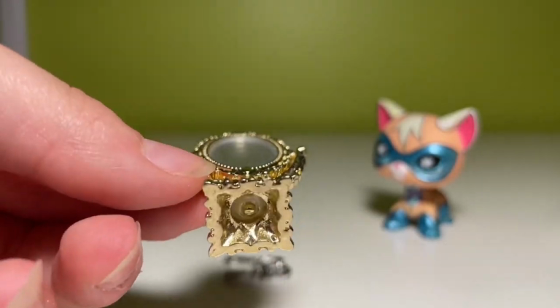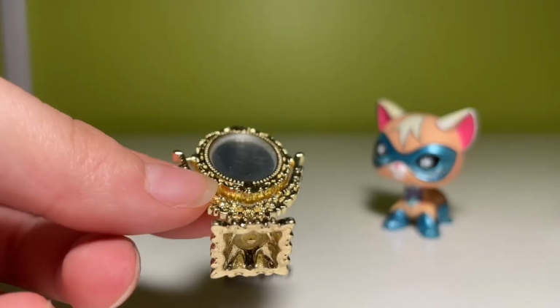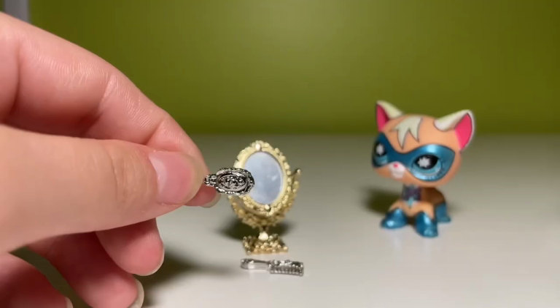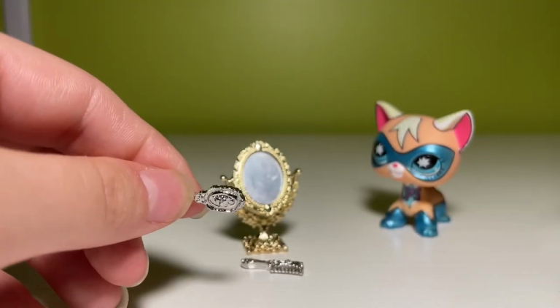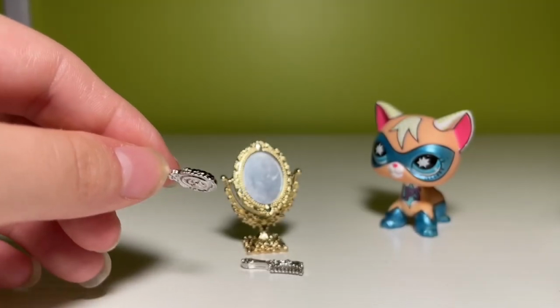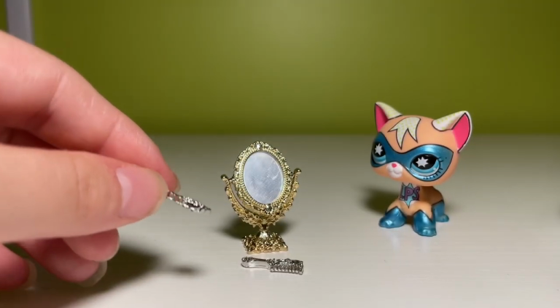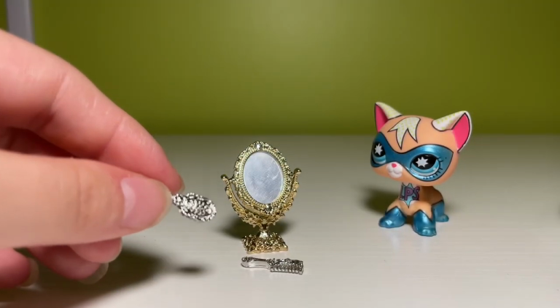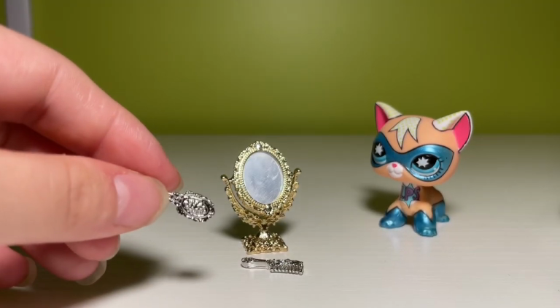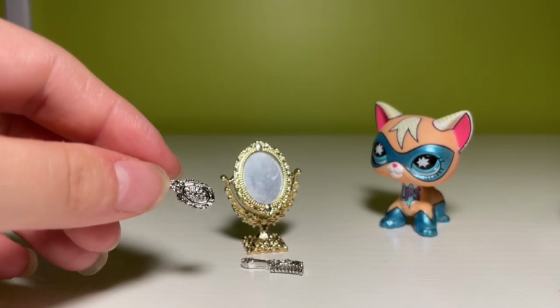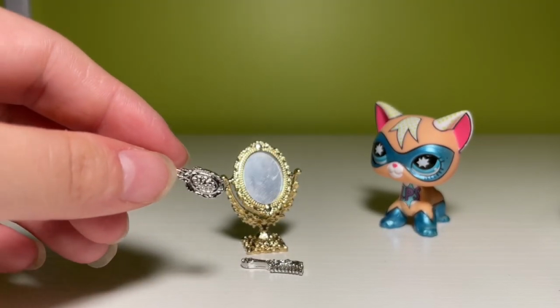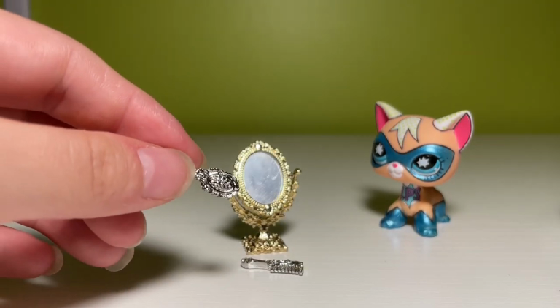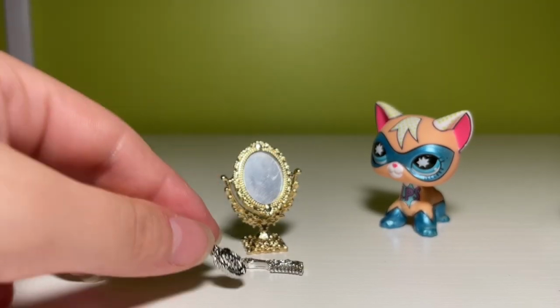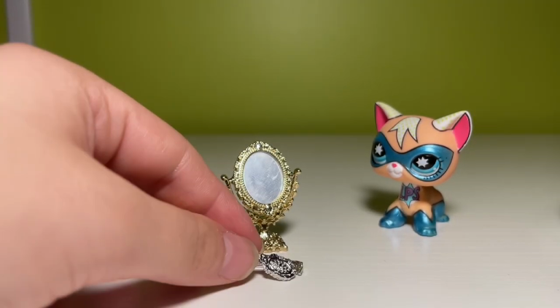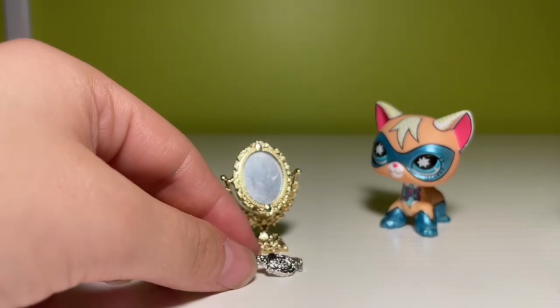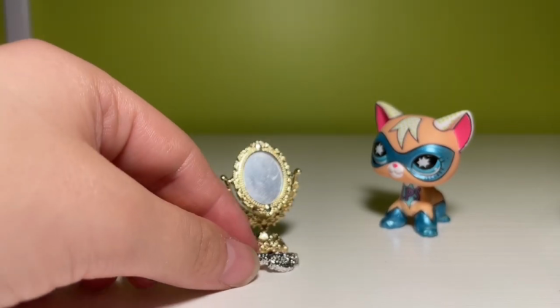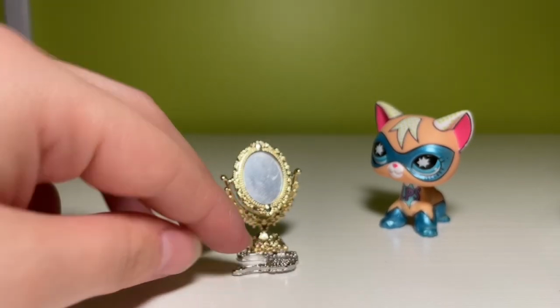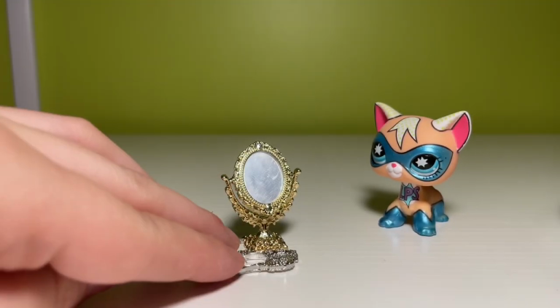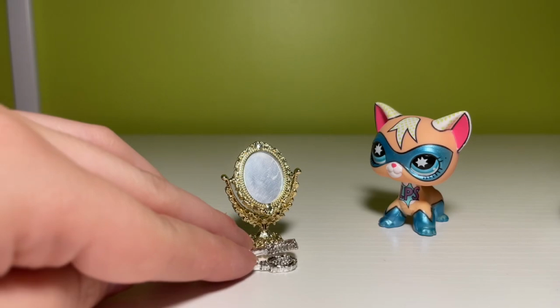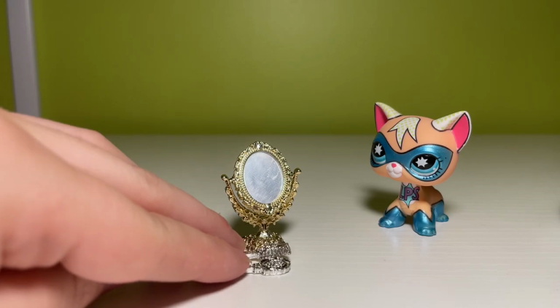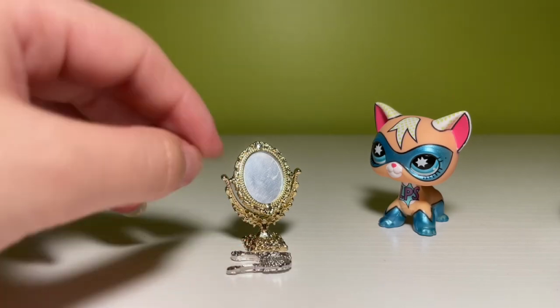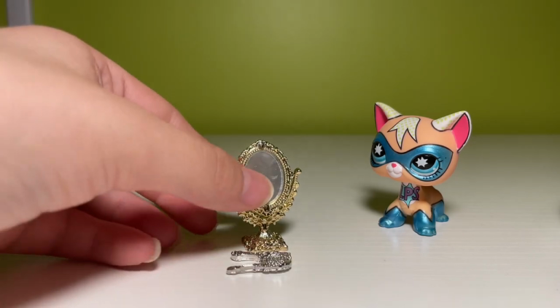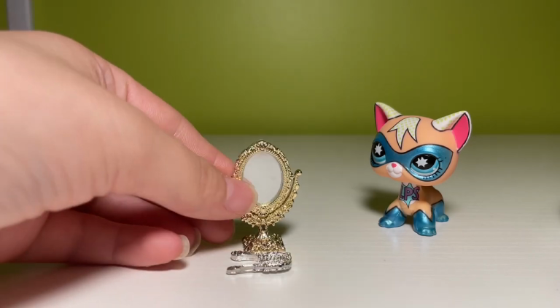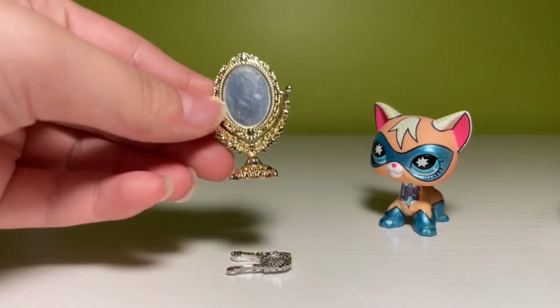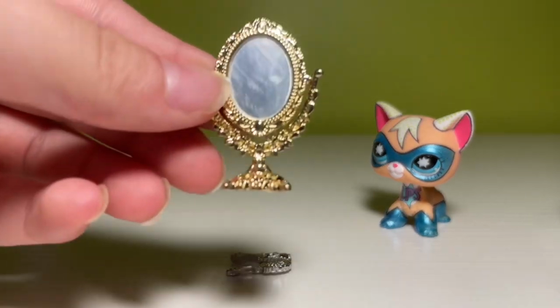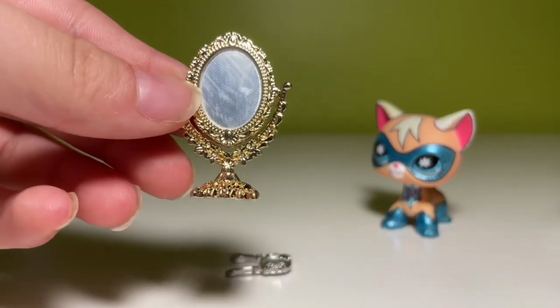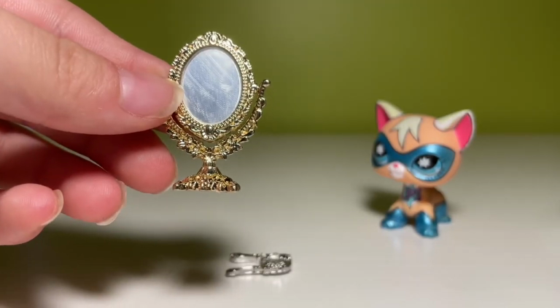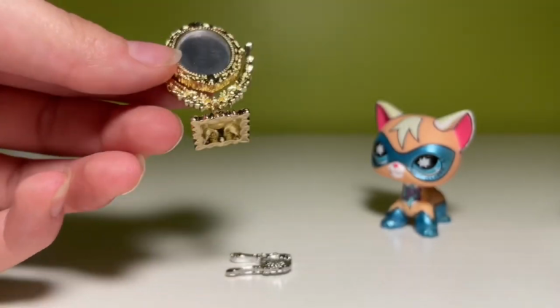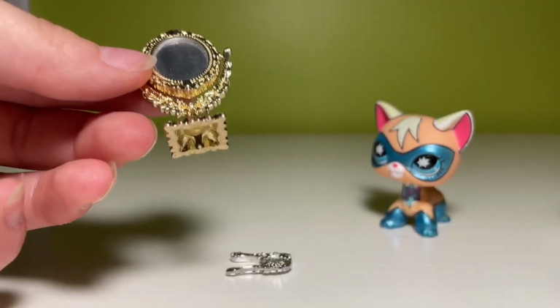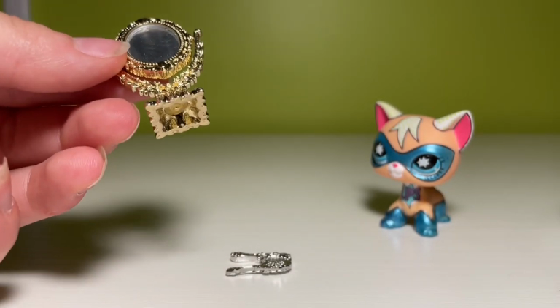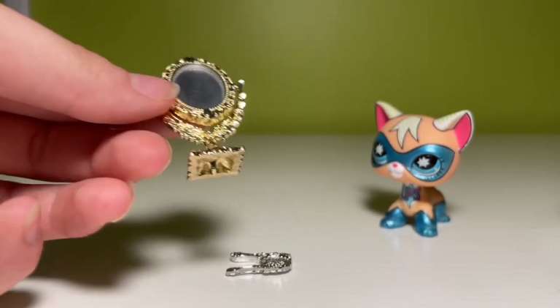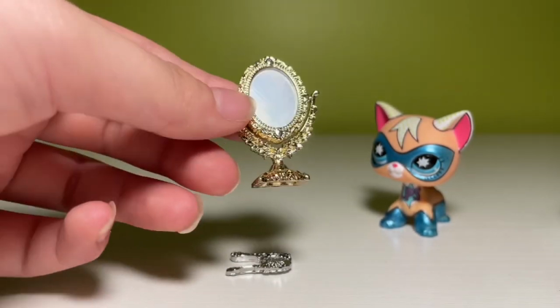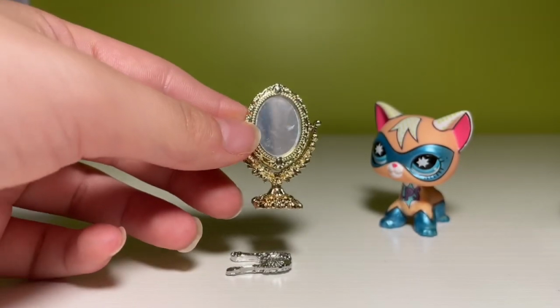My only complaint, because I'm annoying, is the fact that the mirror and brush are silver, but then this piece is gold. Who mixes gold and silver? Come on.